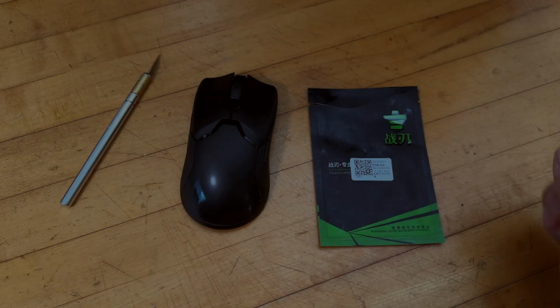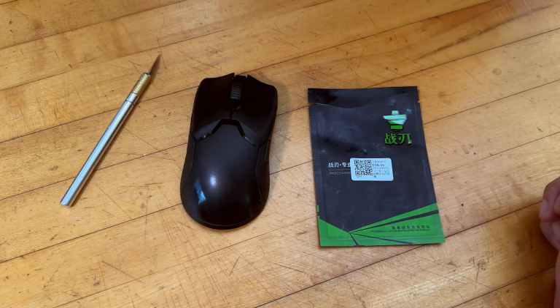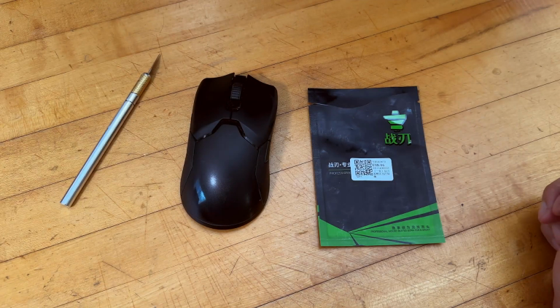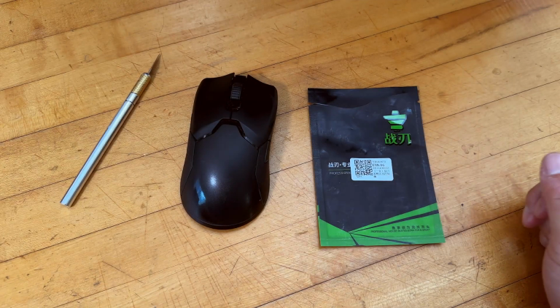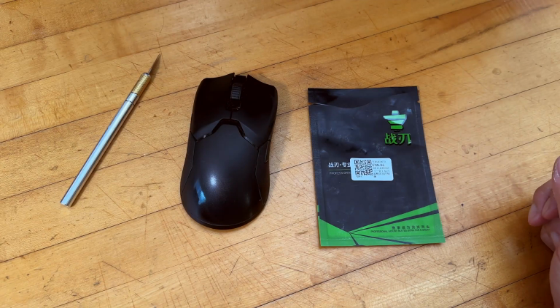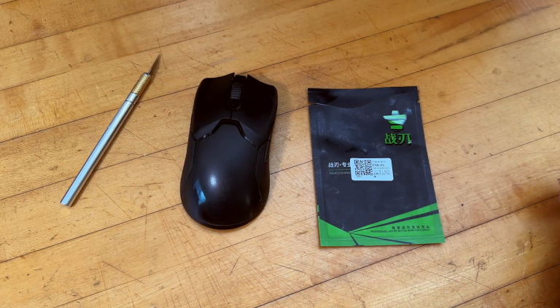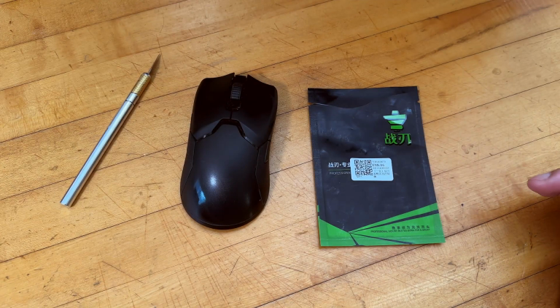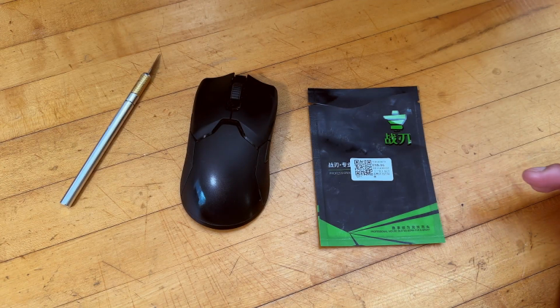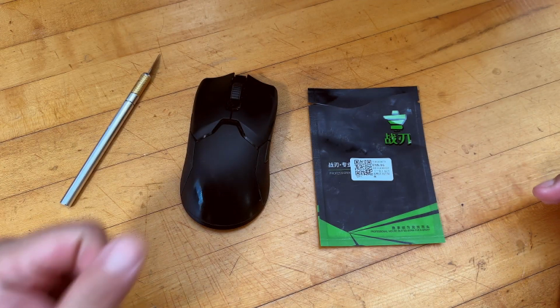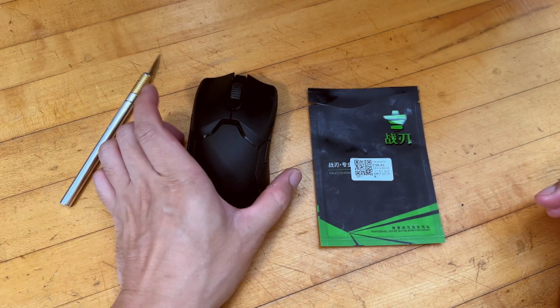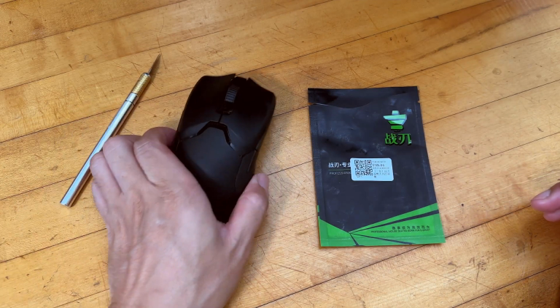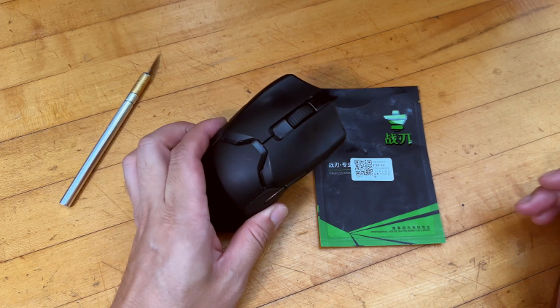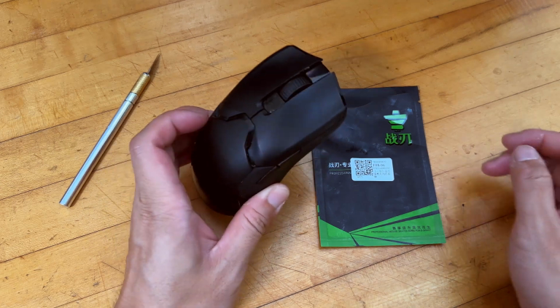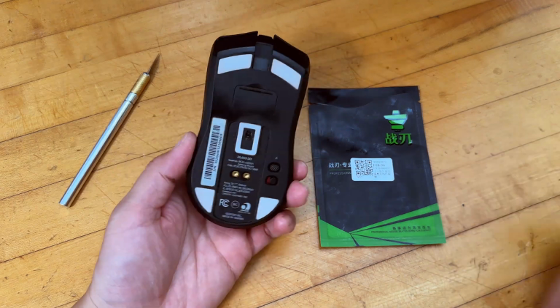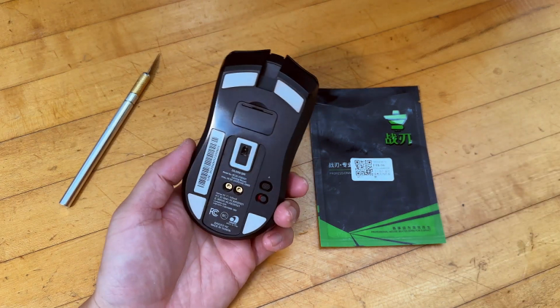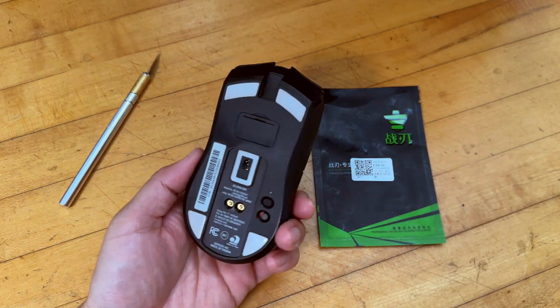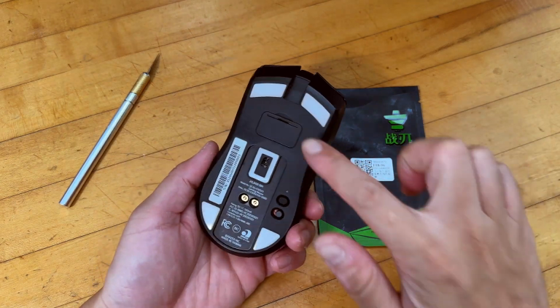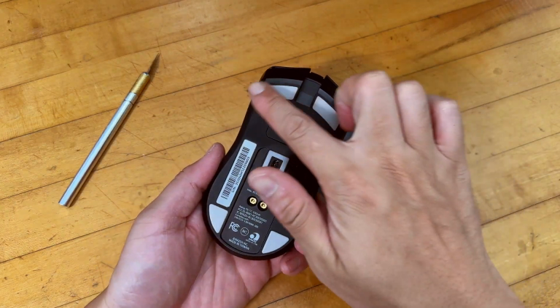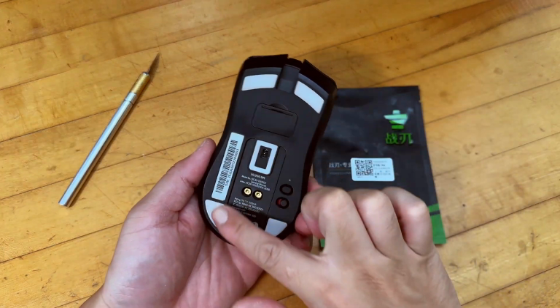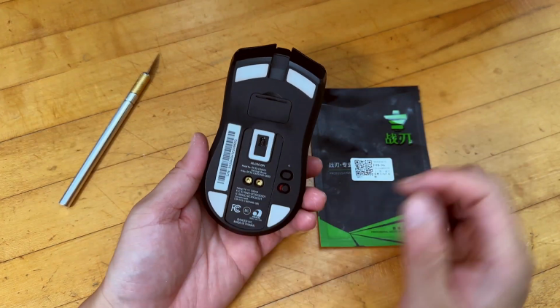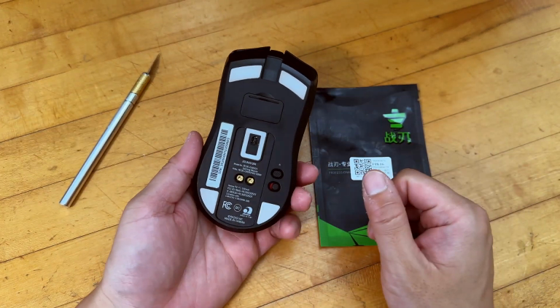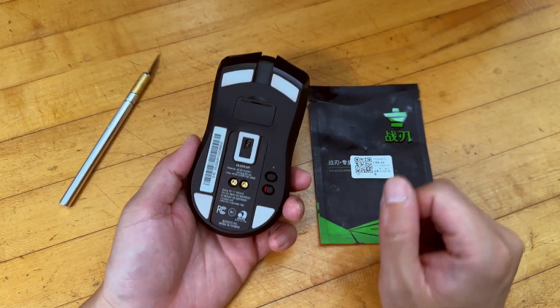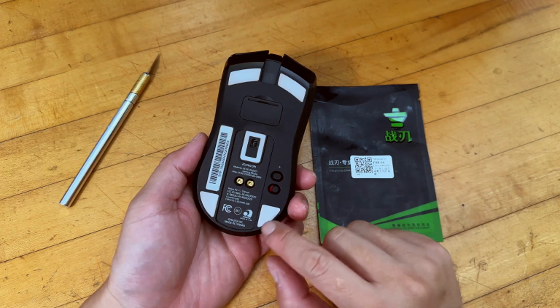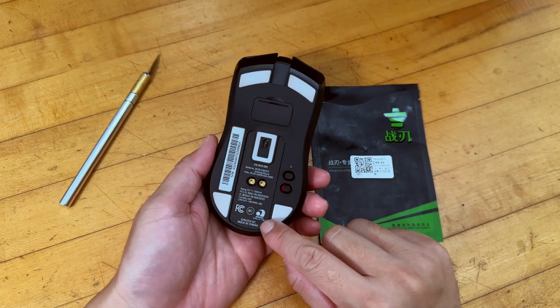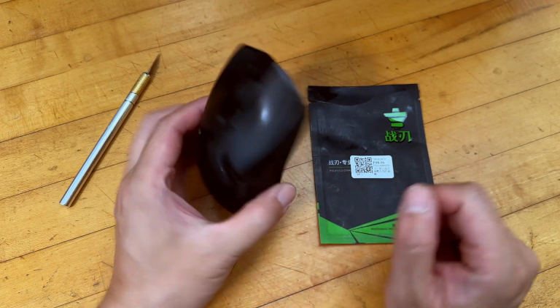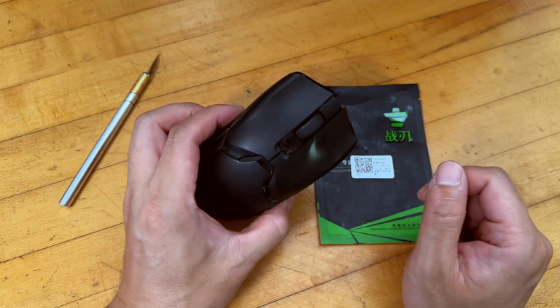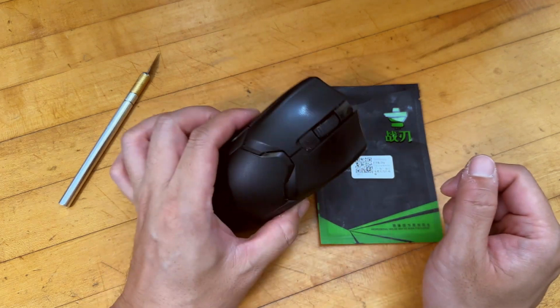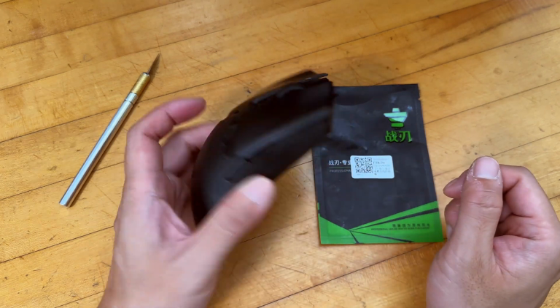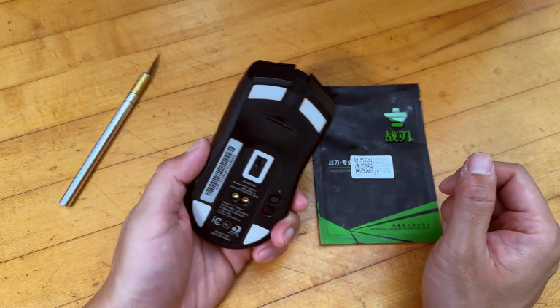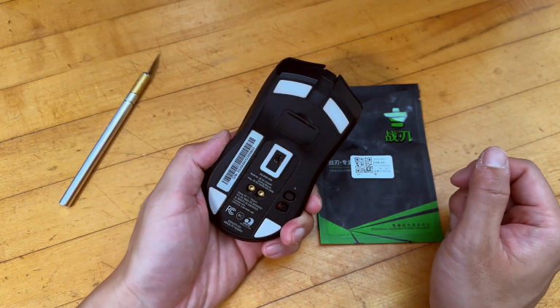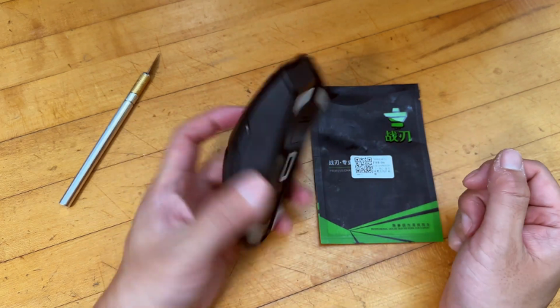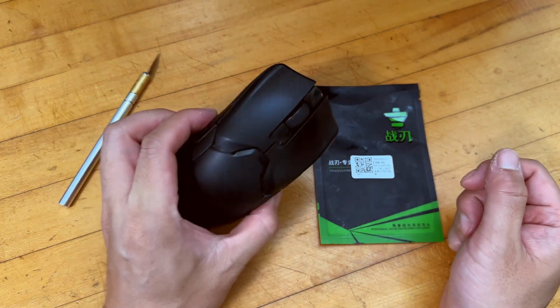How's it going guys? So in this video, I'm going to show you guys how to replace the mice feet, those Teflon coated feet, on the Razer Viper Ultimate Gaming Mouse.